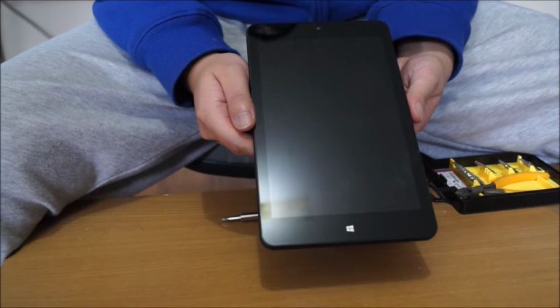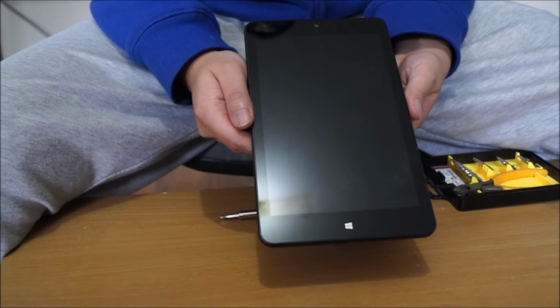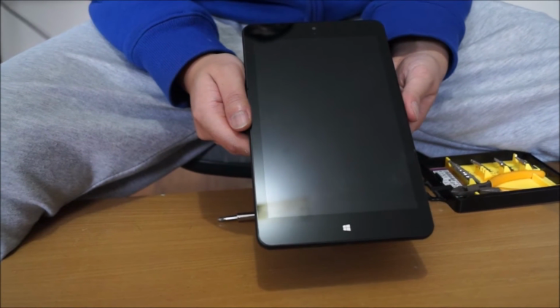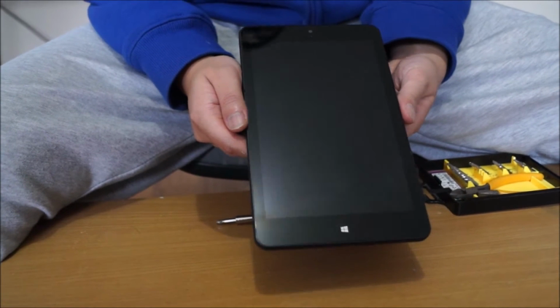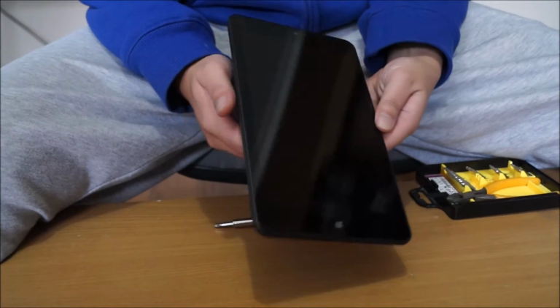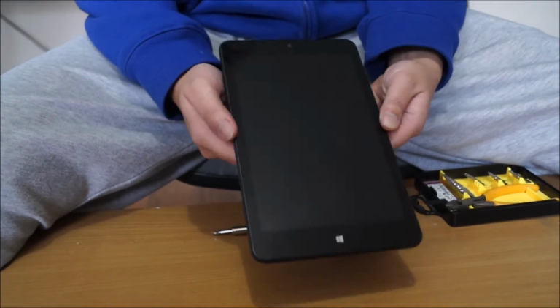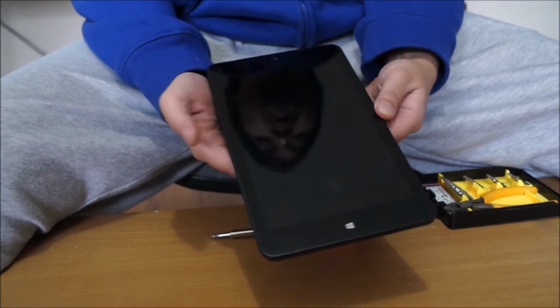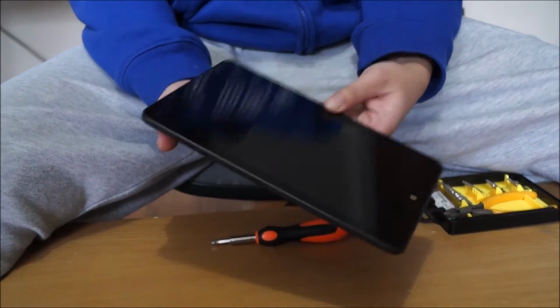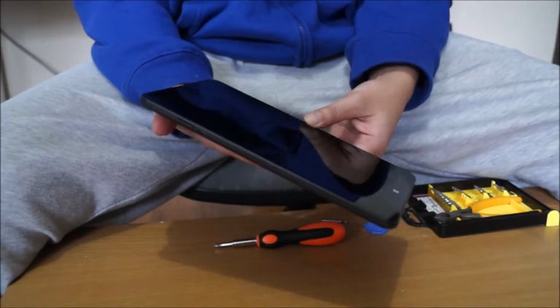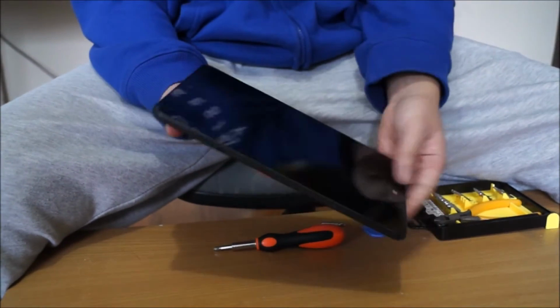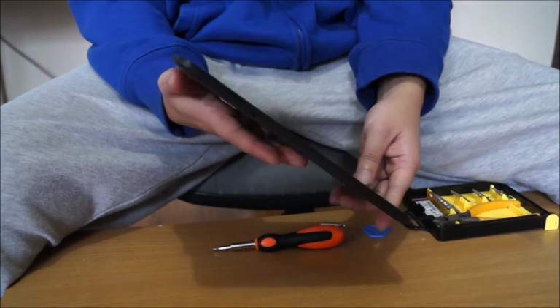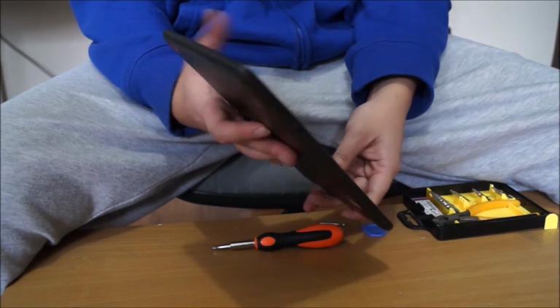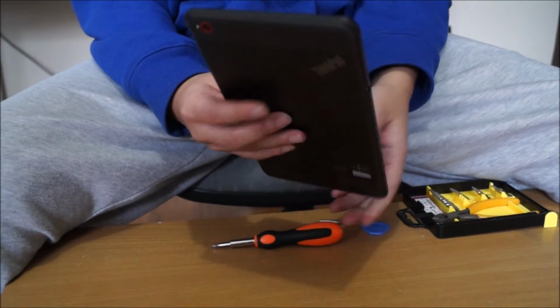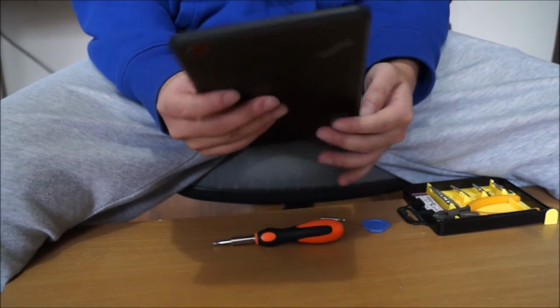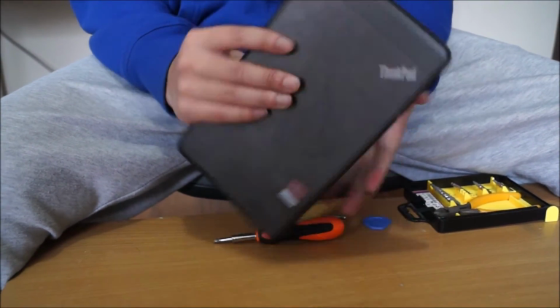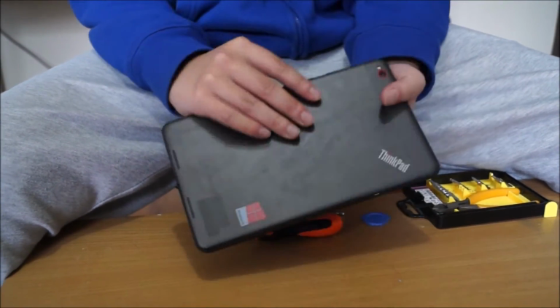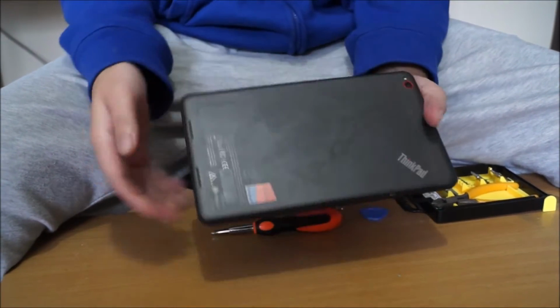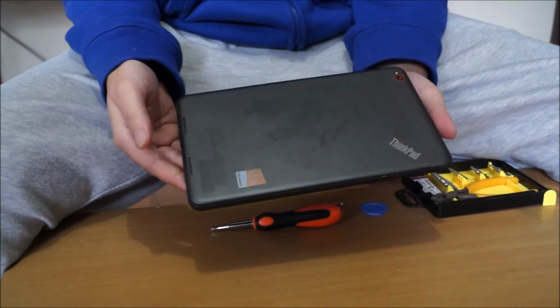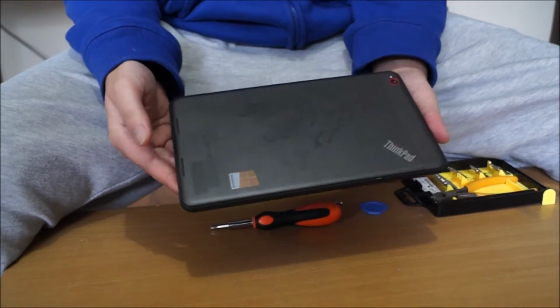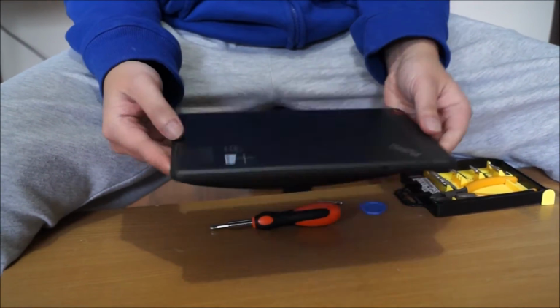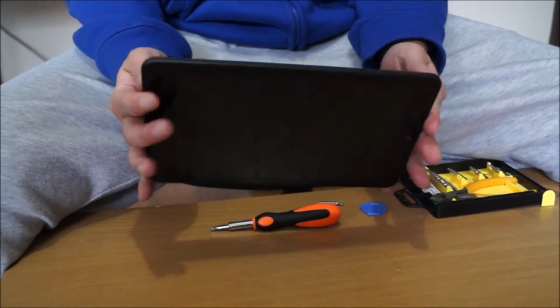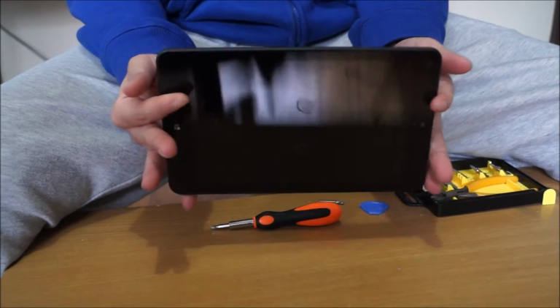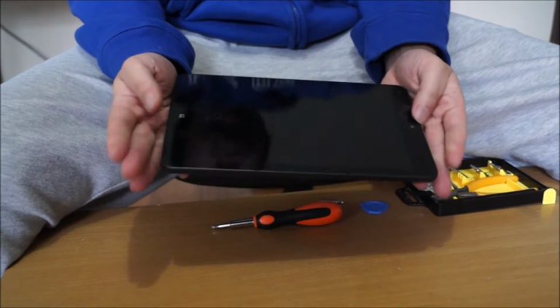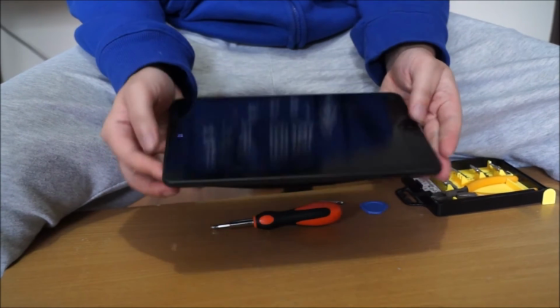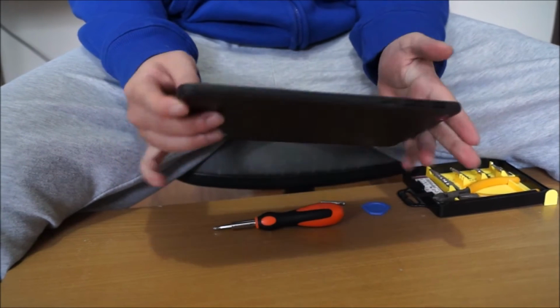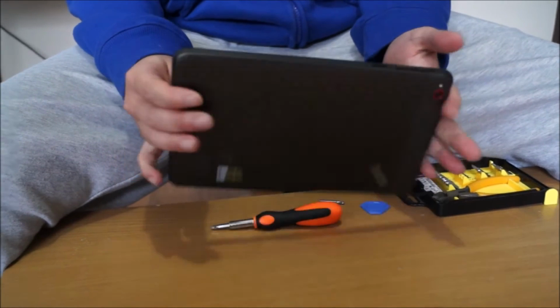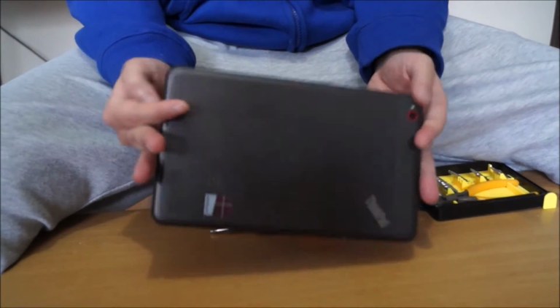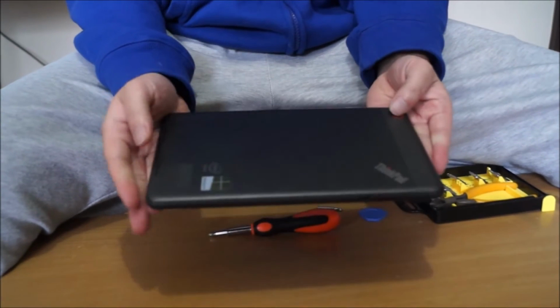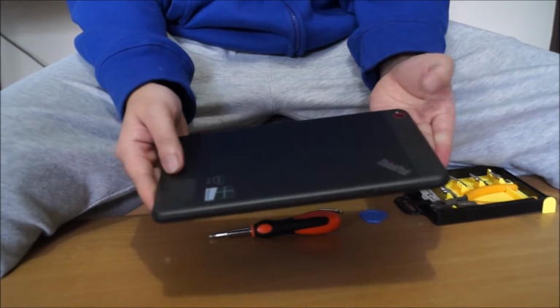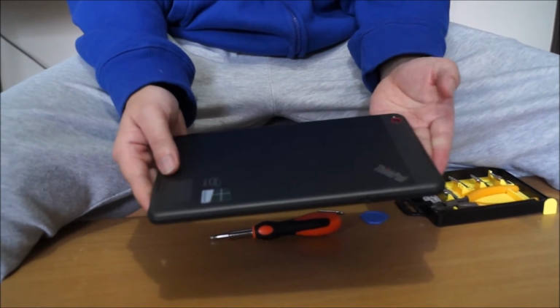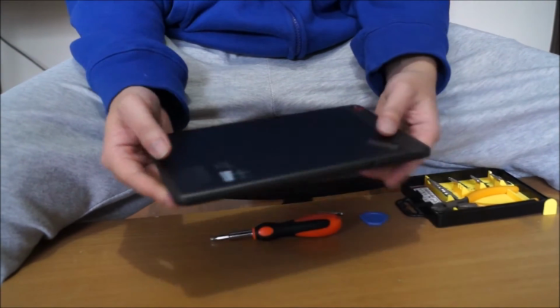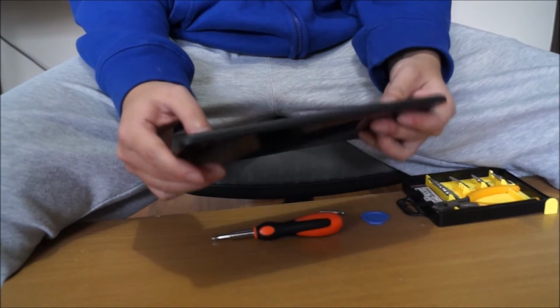Here we have a Lenovo Pad 8 tablet. We're going to open up and explore the insides, and it's relatively pointless opening it up, but anyways.